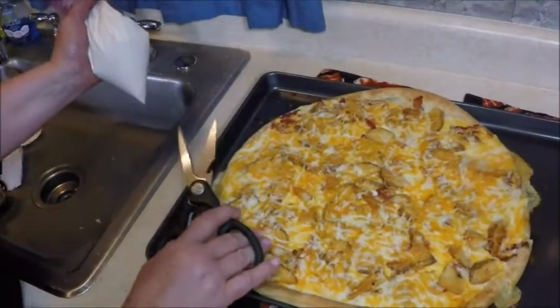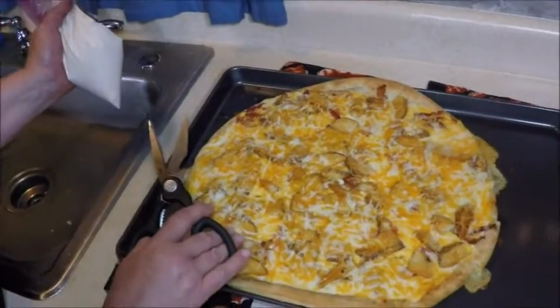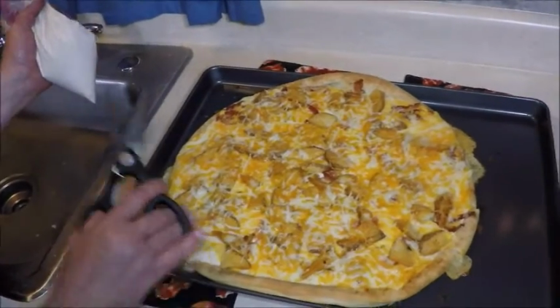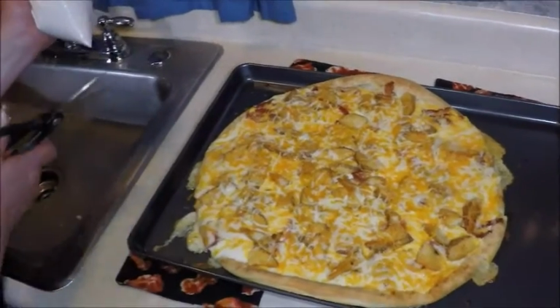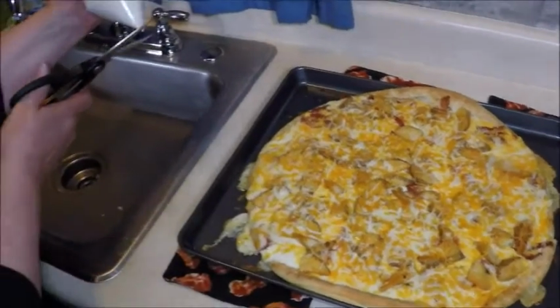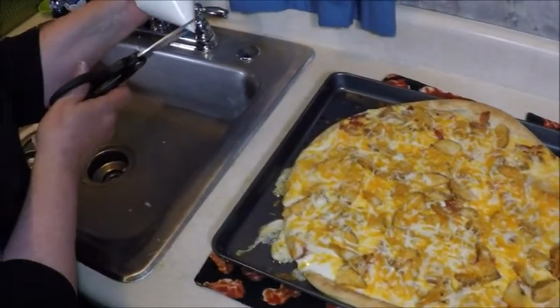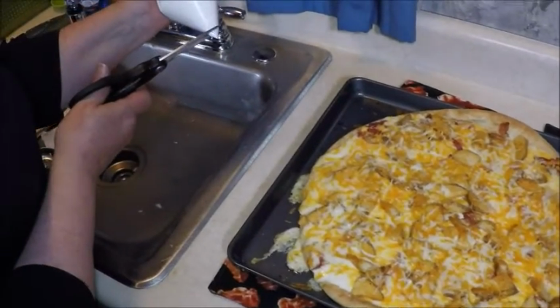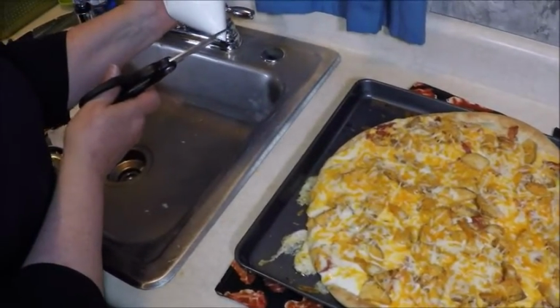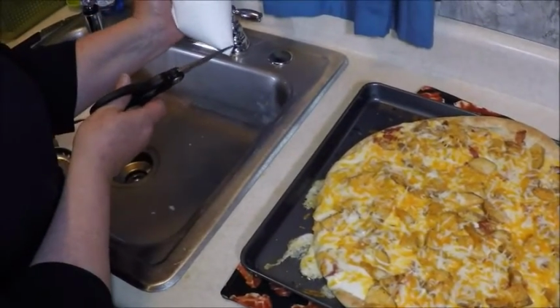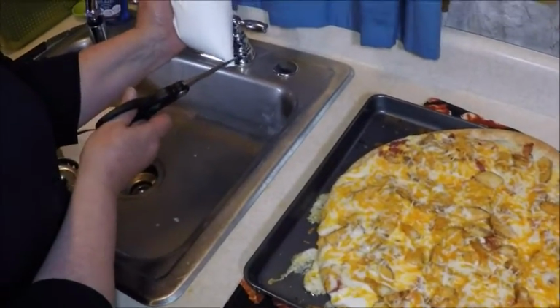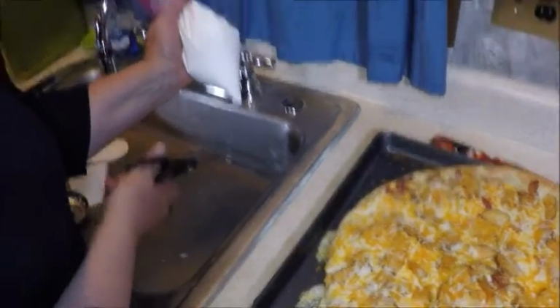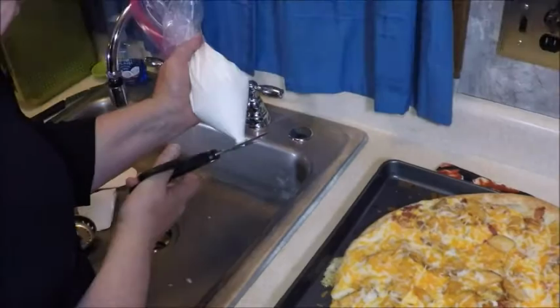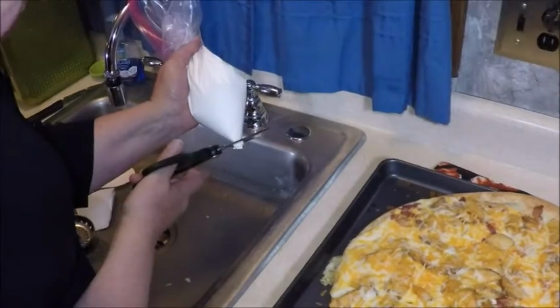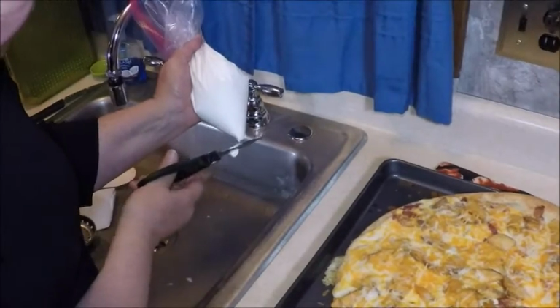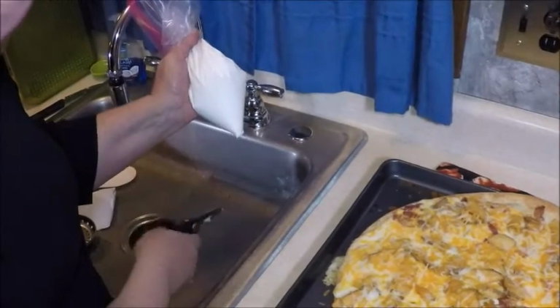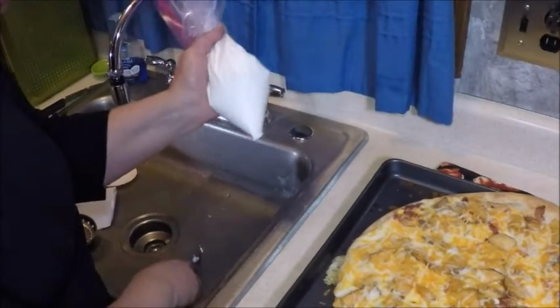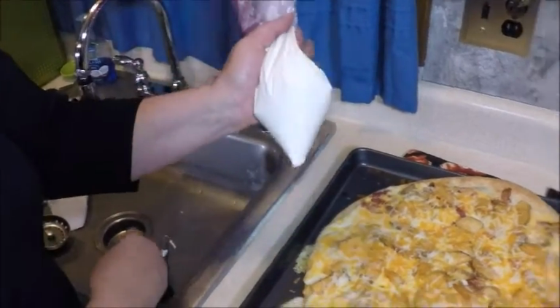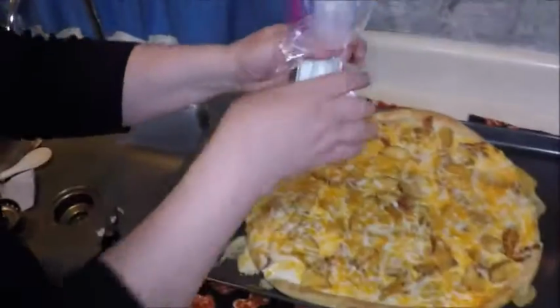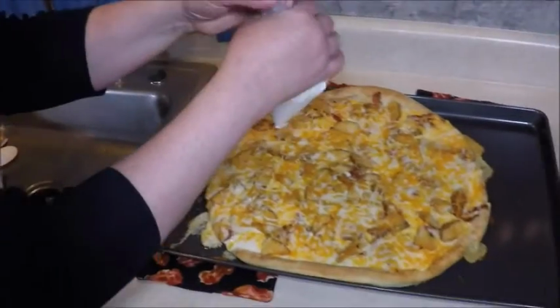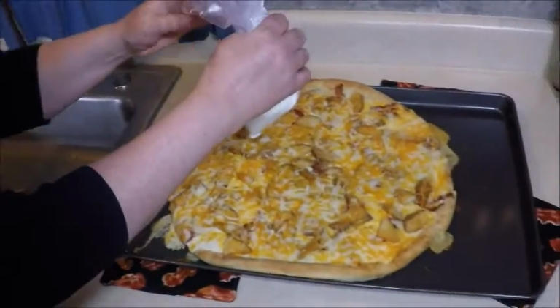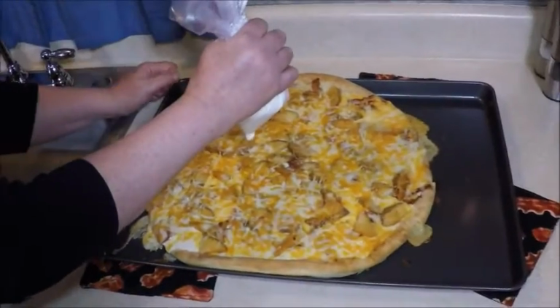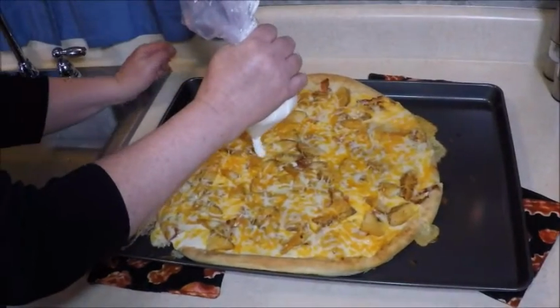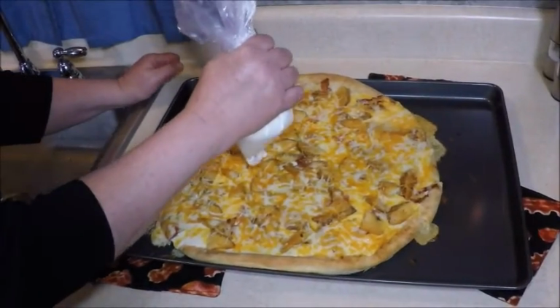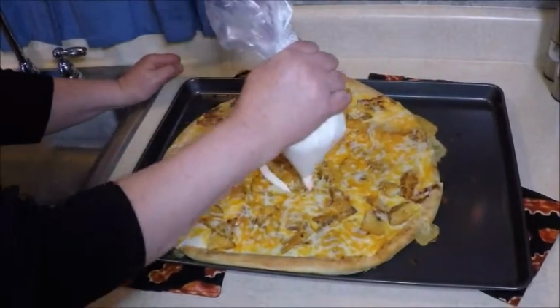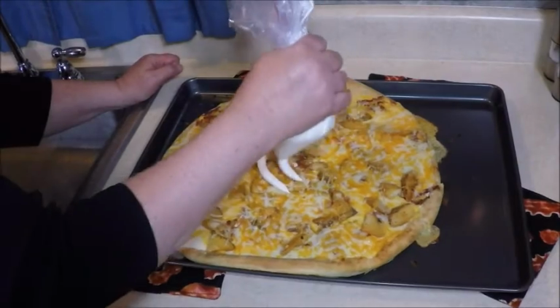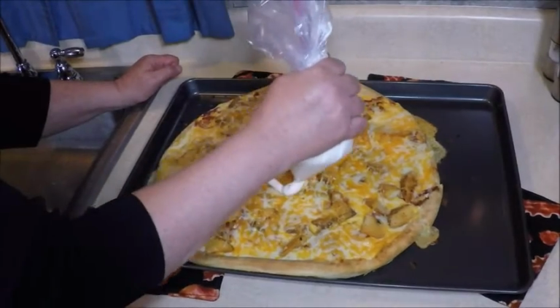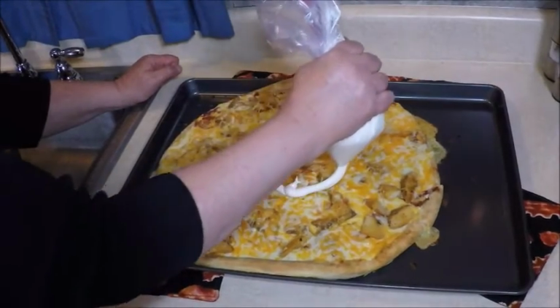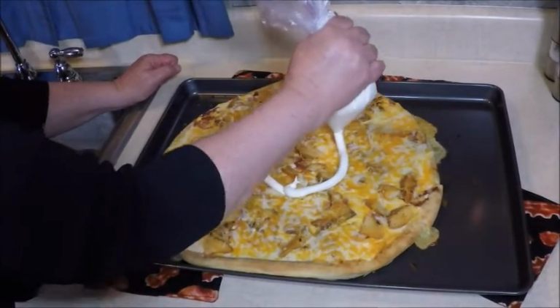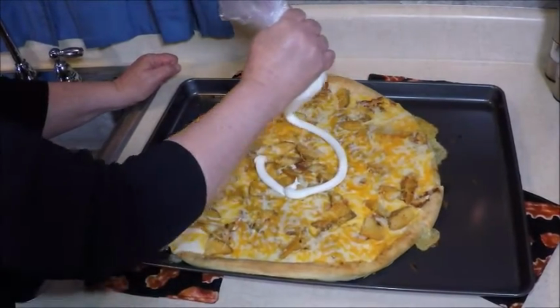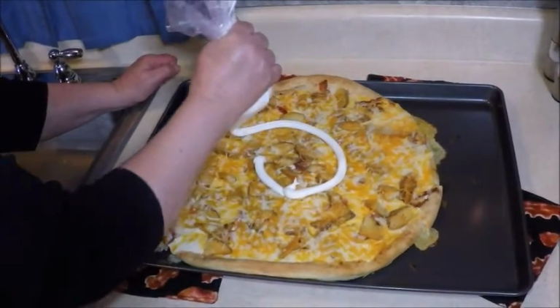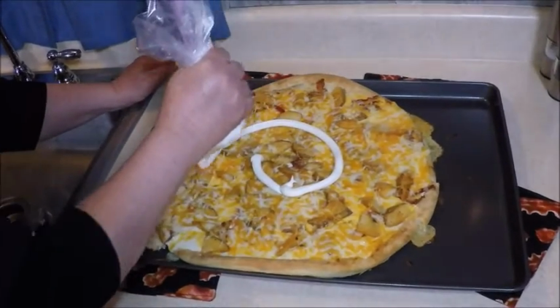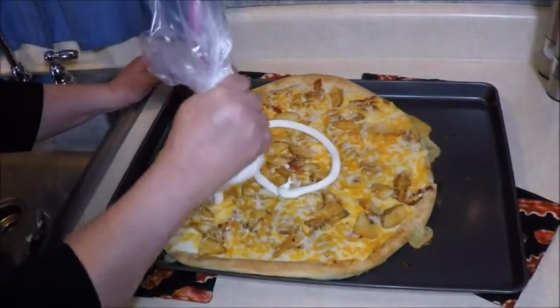The cheese is setting up. I'm going to take the bag of sour cream, snip off the tip, and squirt the sour cream all over this — just like it was a baked potato.